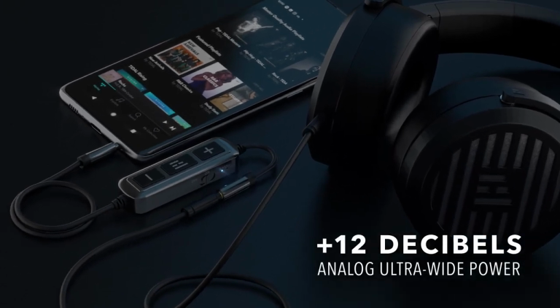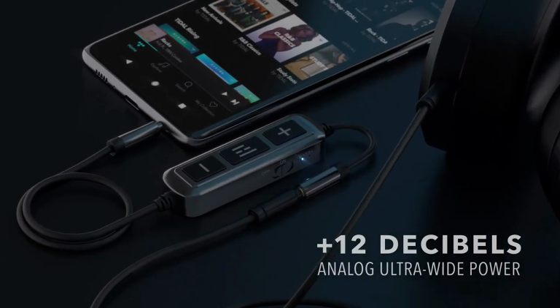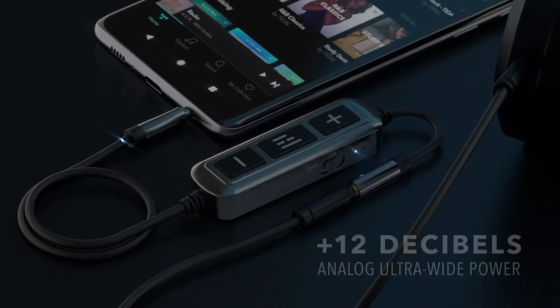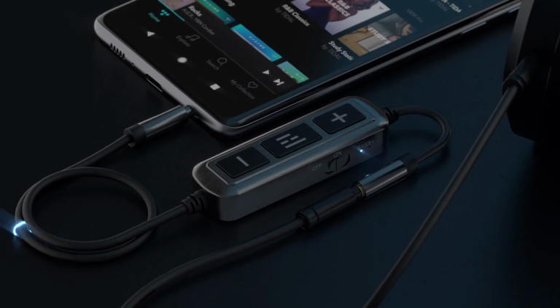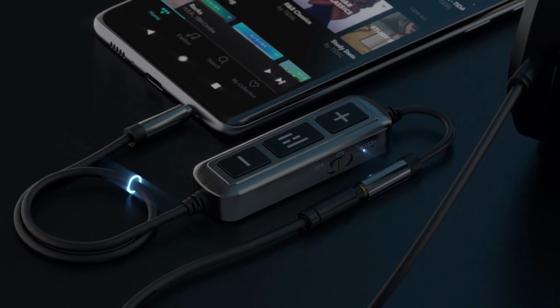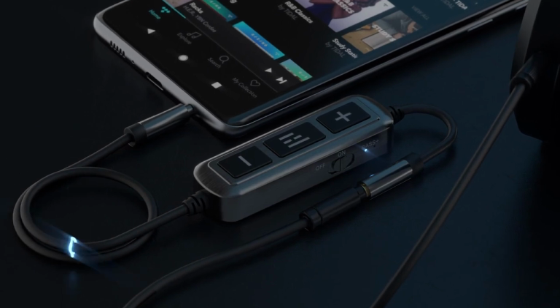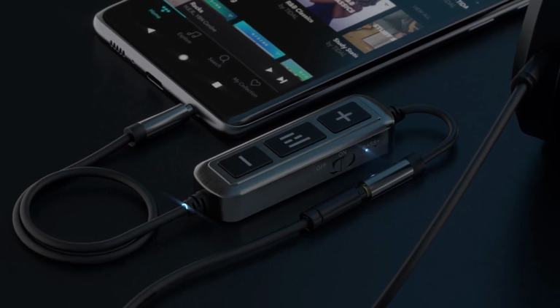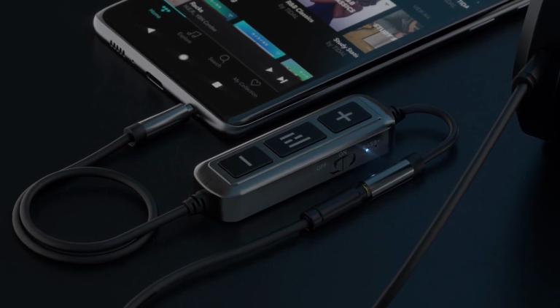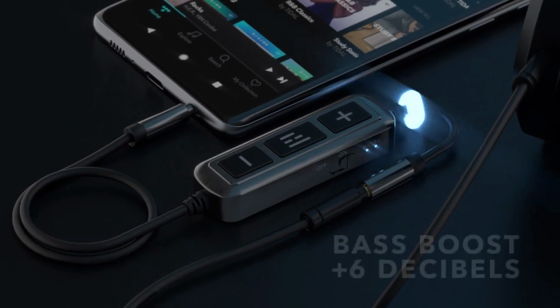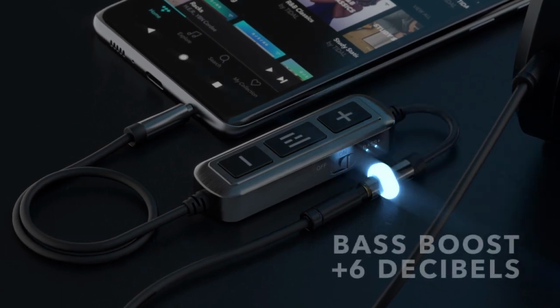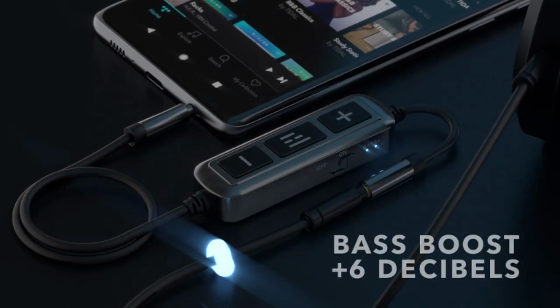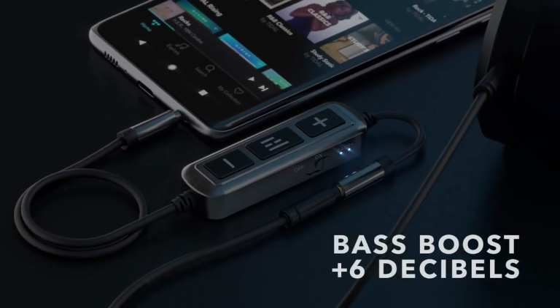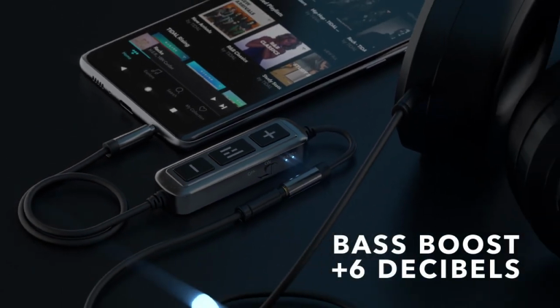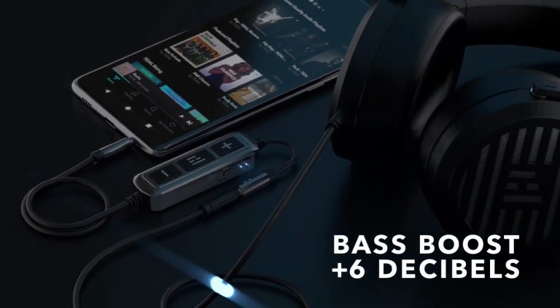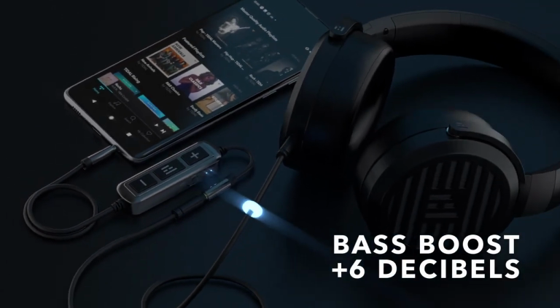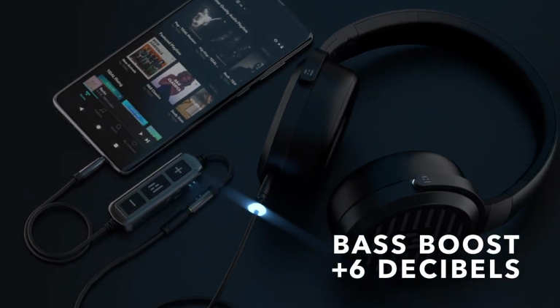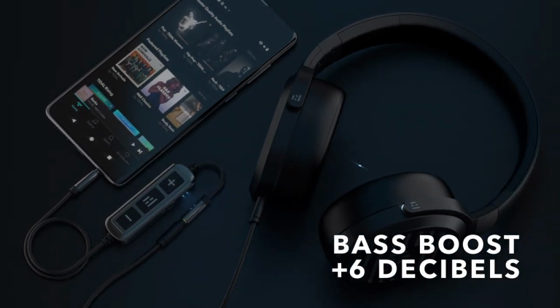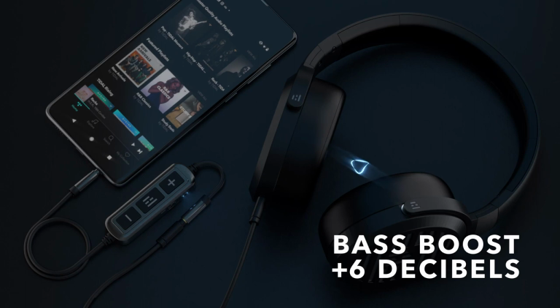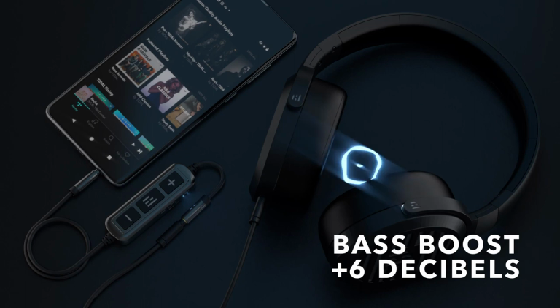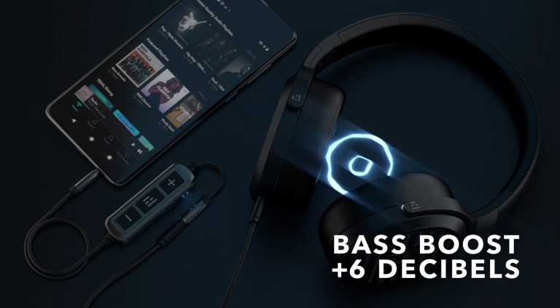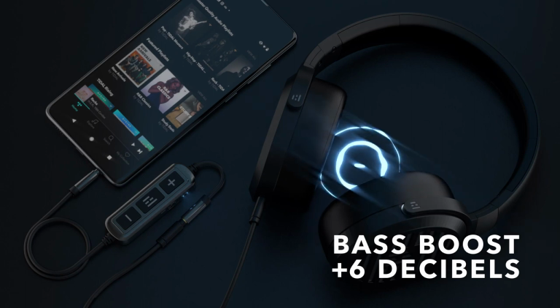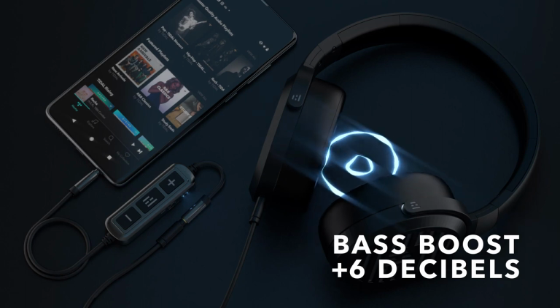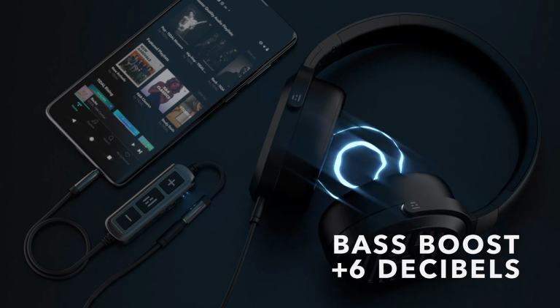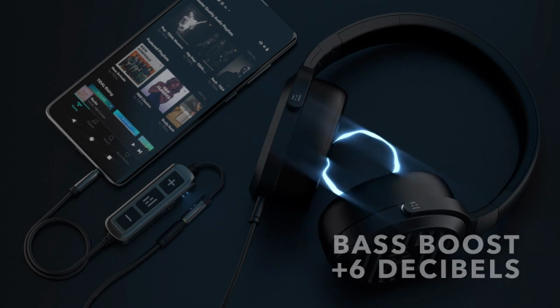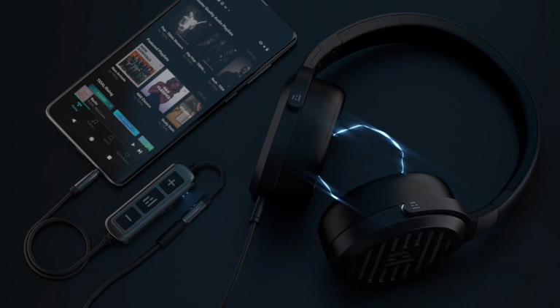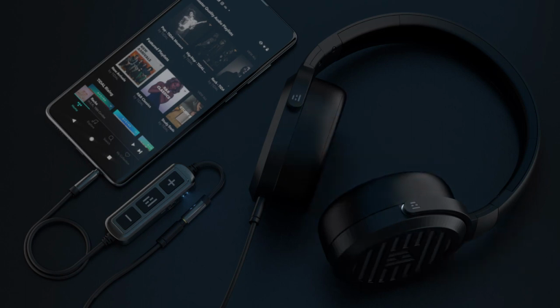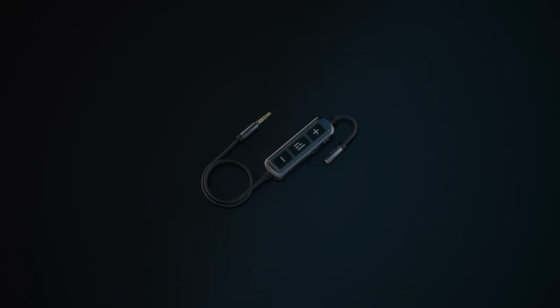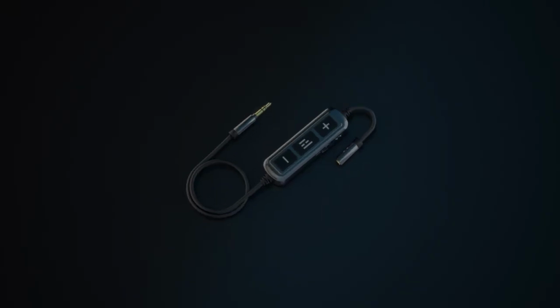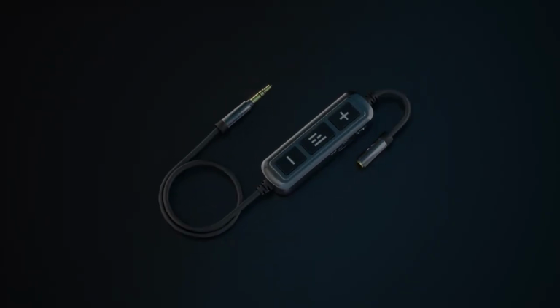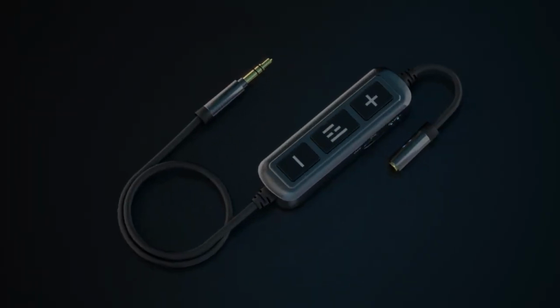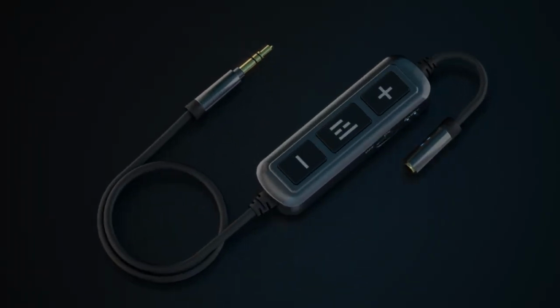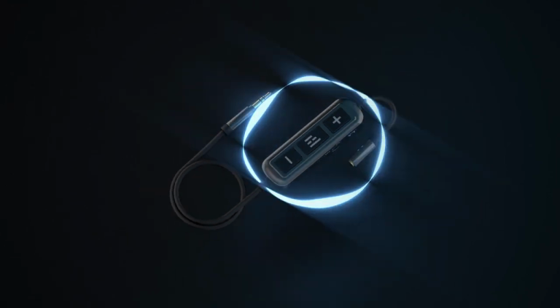If you're courageous, you can kick up the bass an additional 6 dB to give your ears some sub and thump to feast on. The Helm DB12 Amp mobile headphone amplifier, because tiny never sounded so huge.